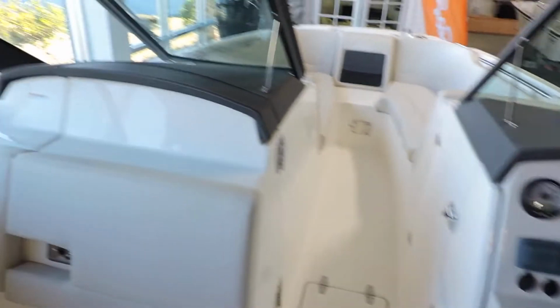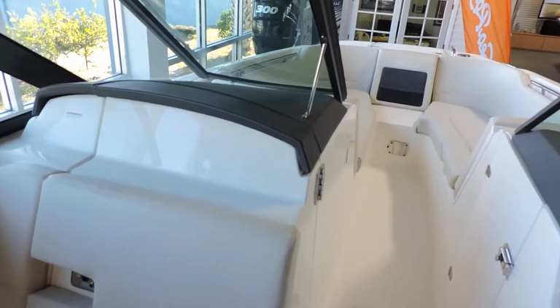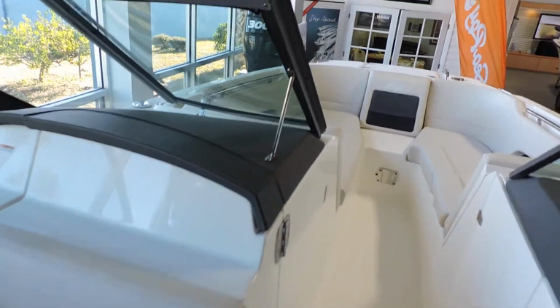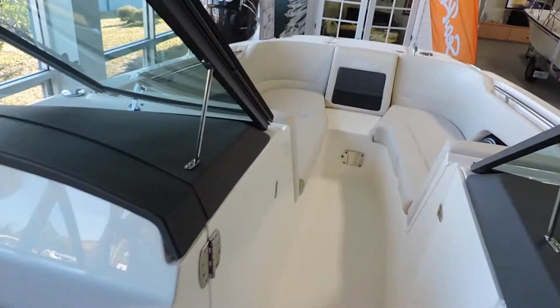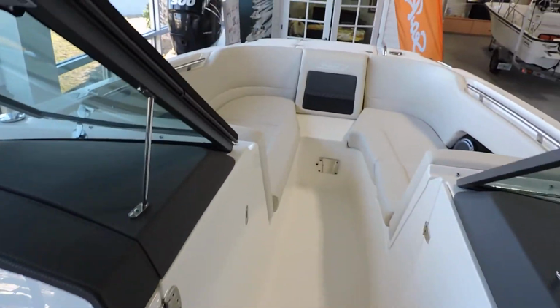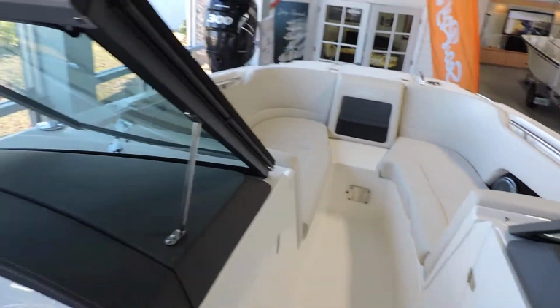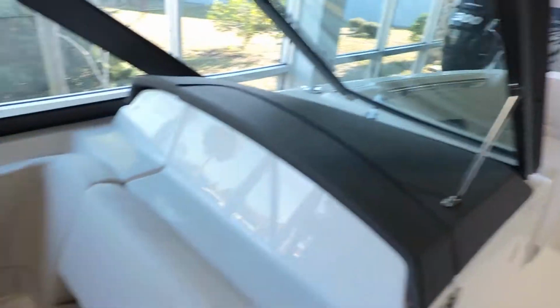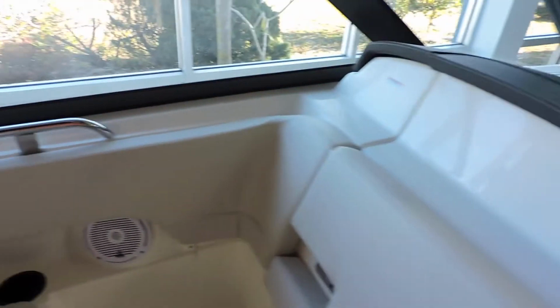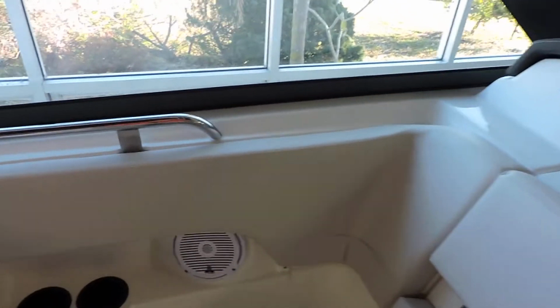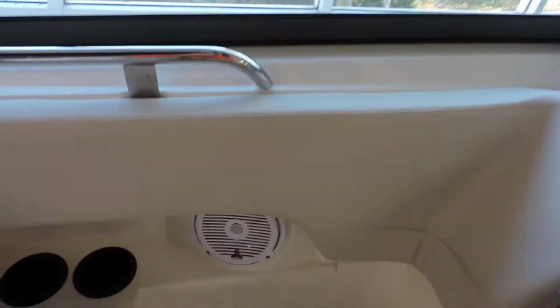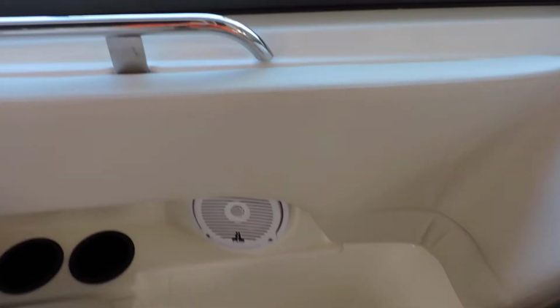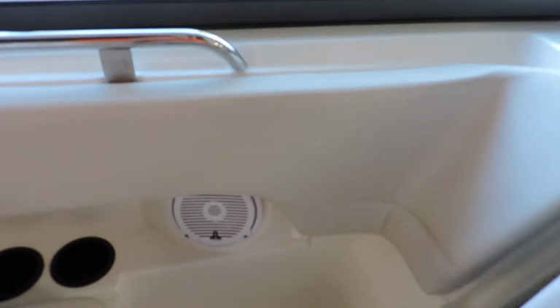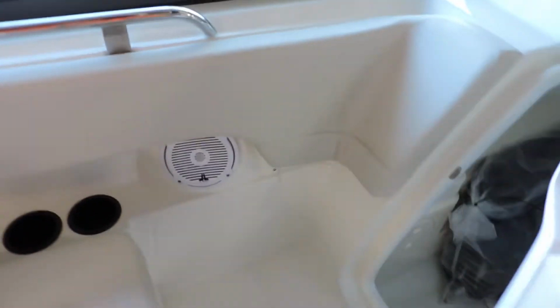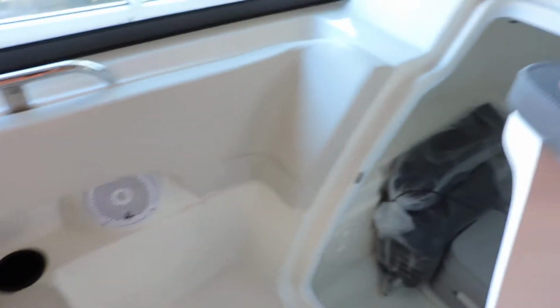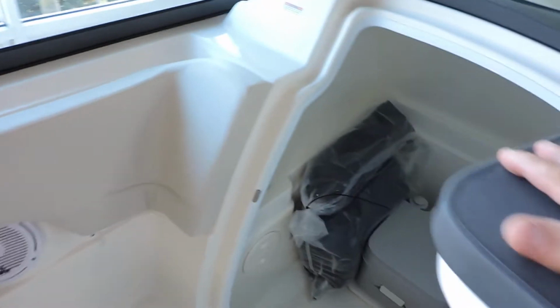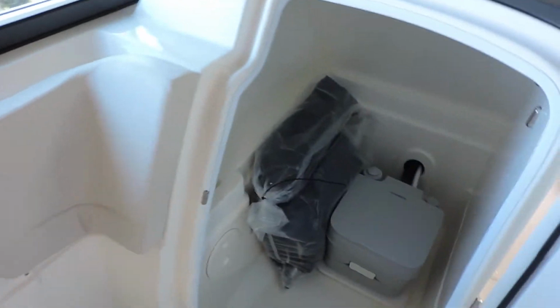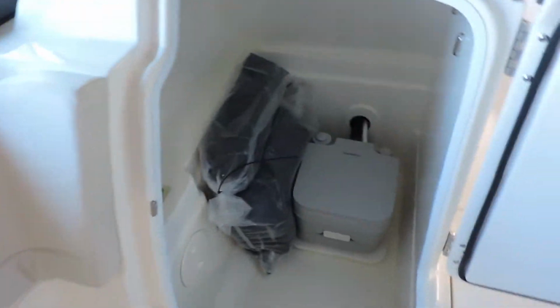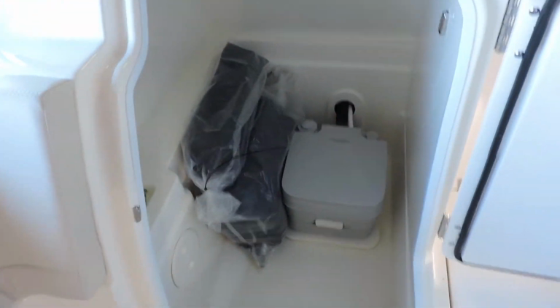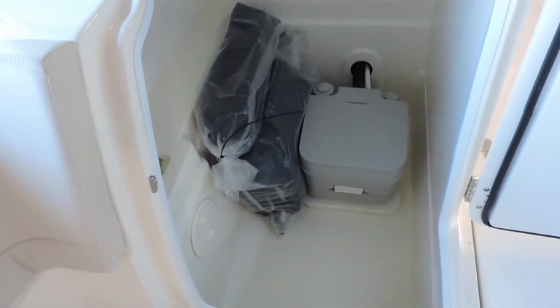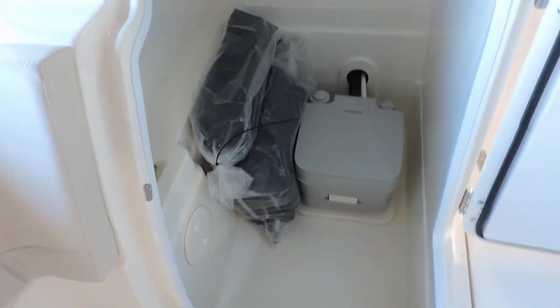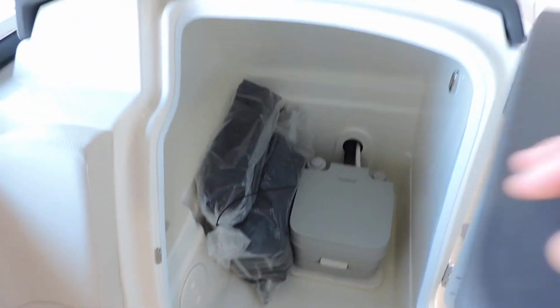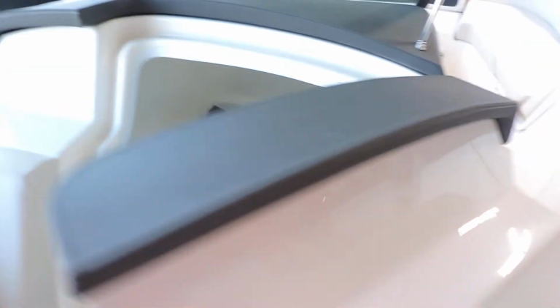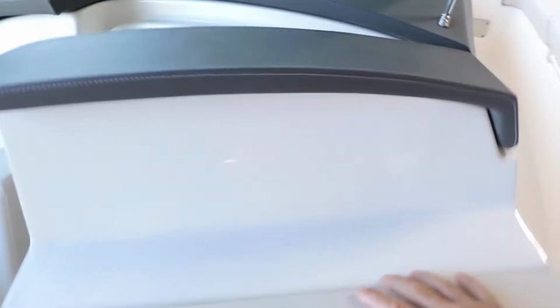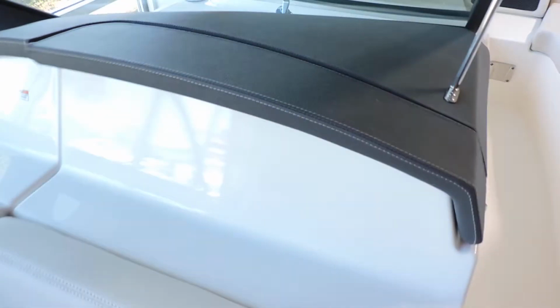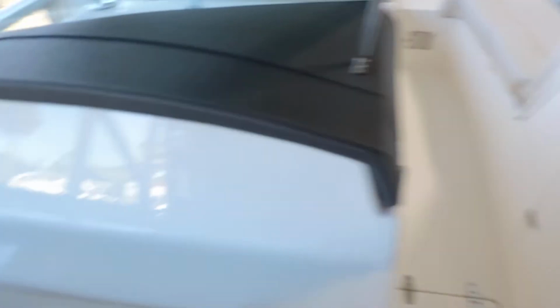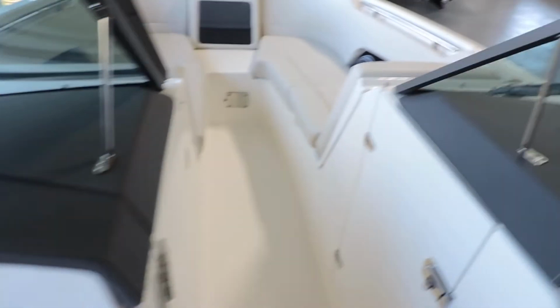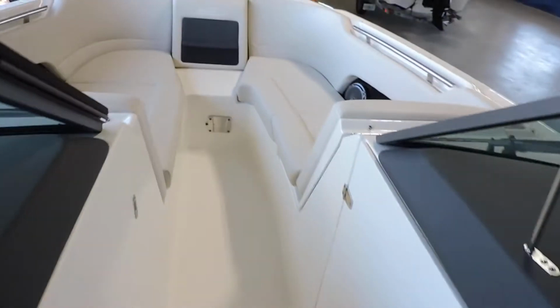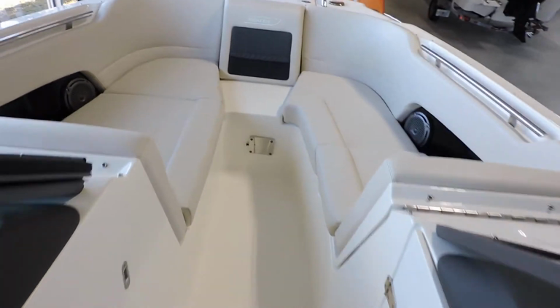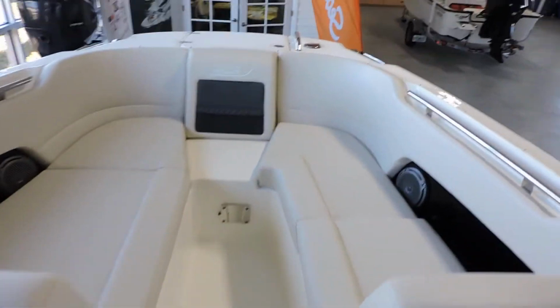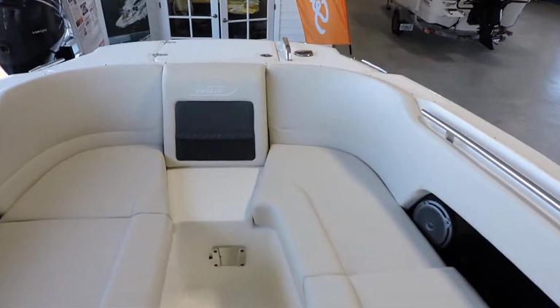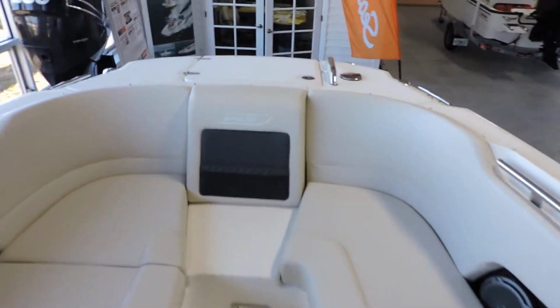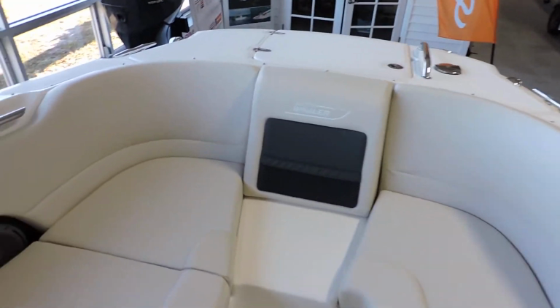This one also comes with a full cockpit cover and tonneau cover. And inside here, there's a large fully enclosed head — this is the porta potty with the pump out. Plenty of room up front, and lots and lots of storage on the boat.